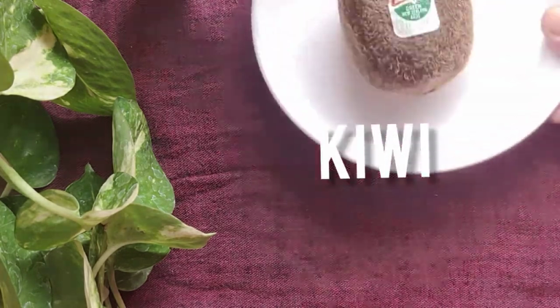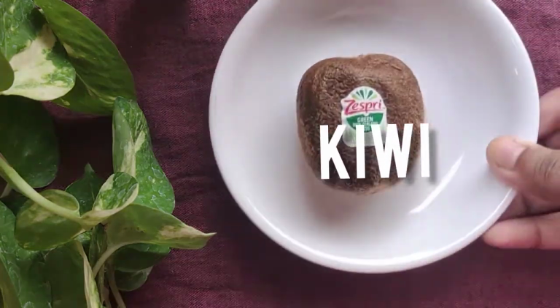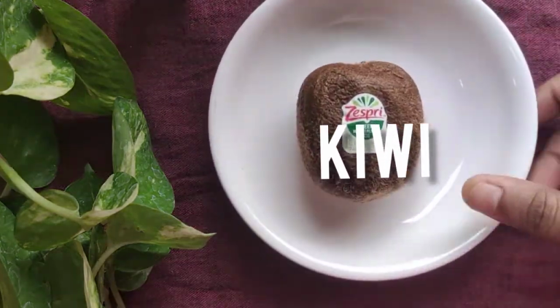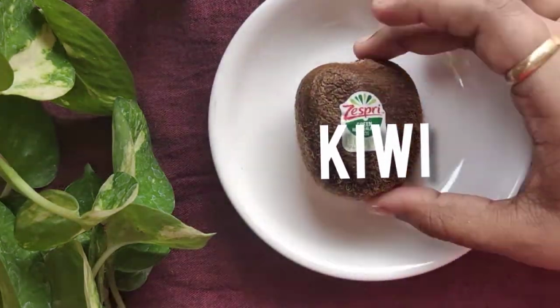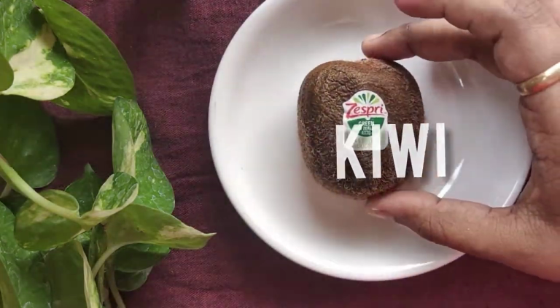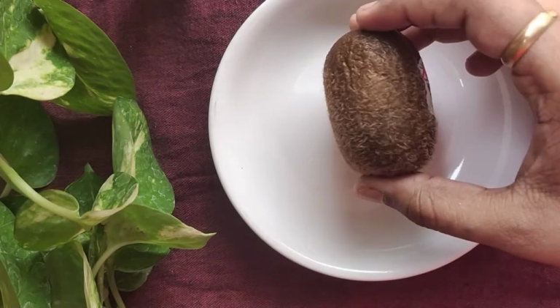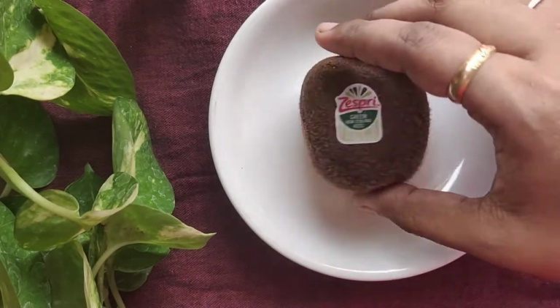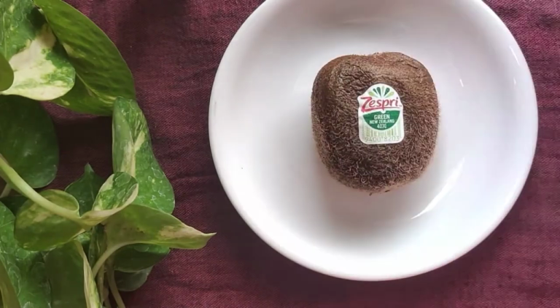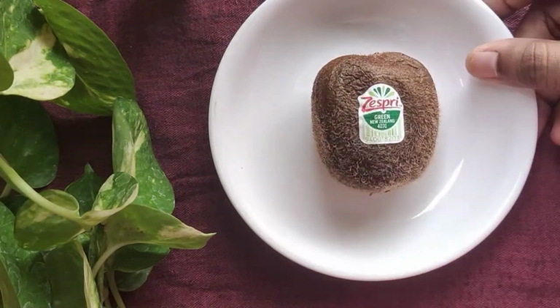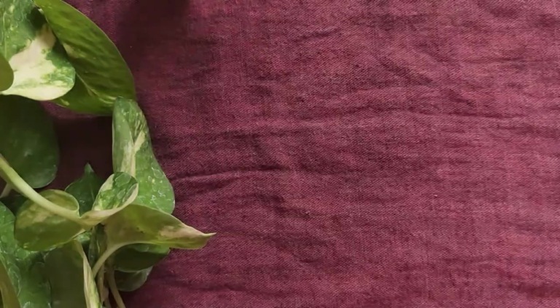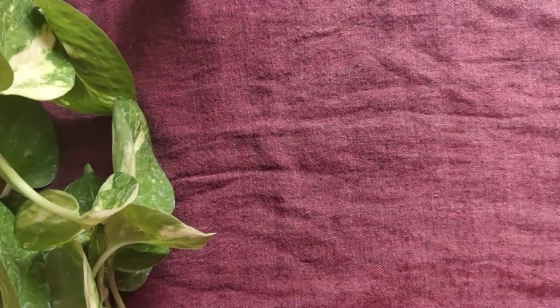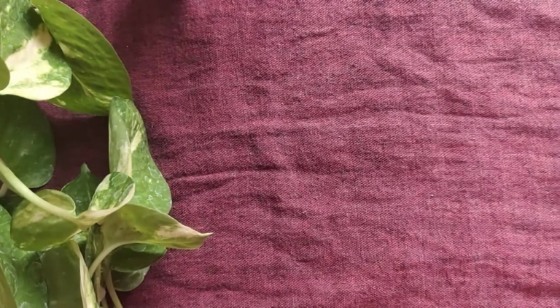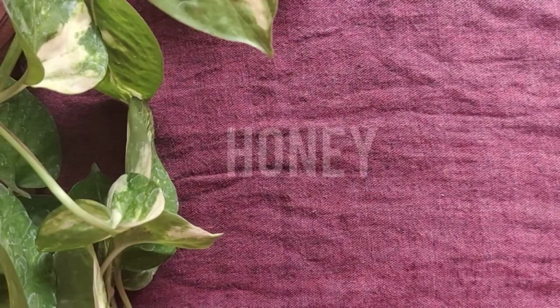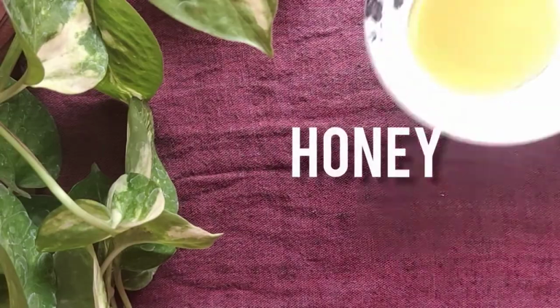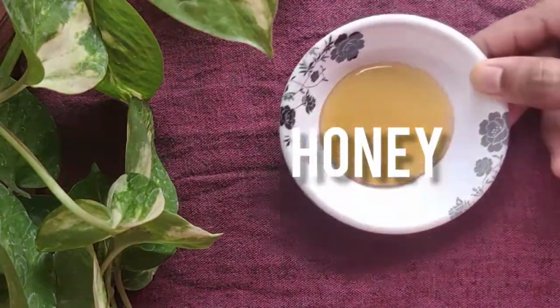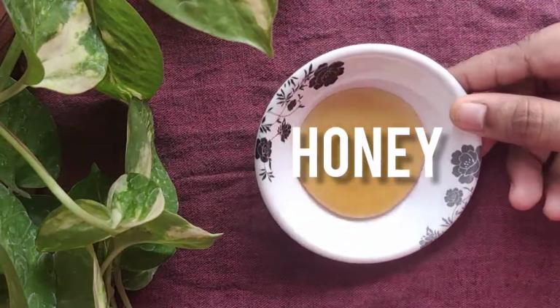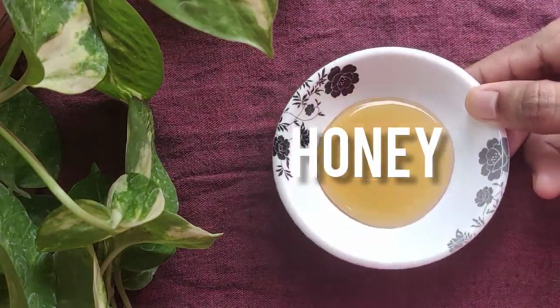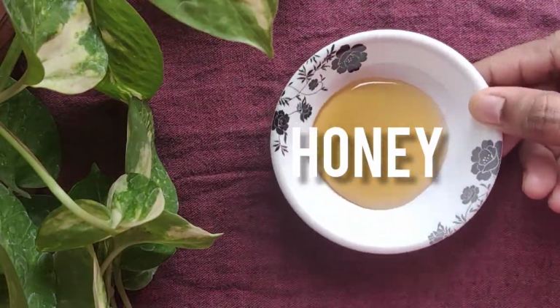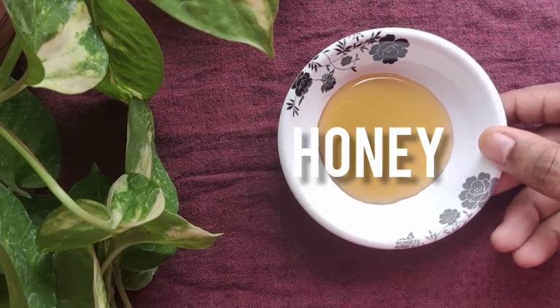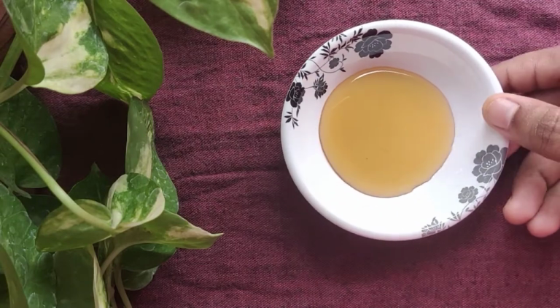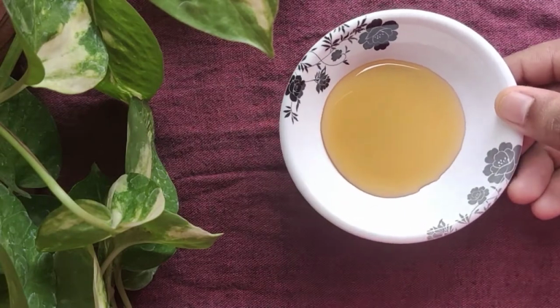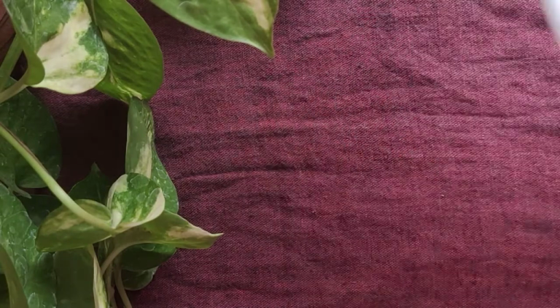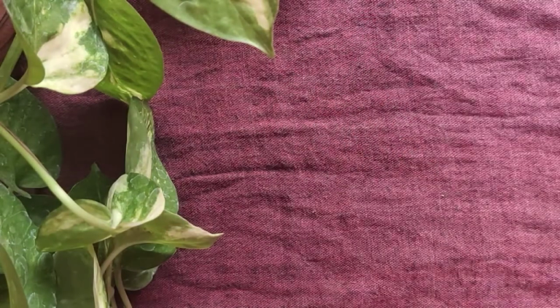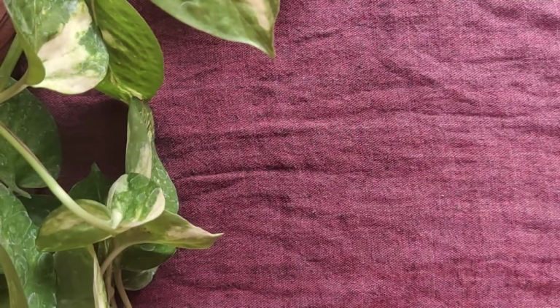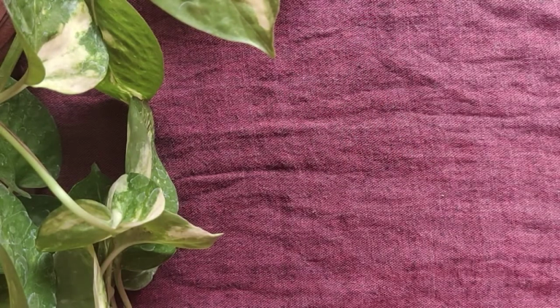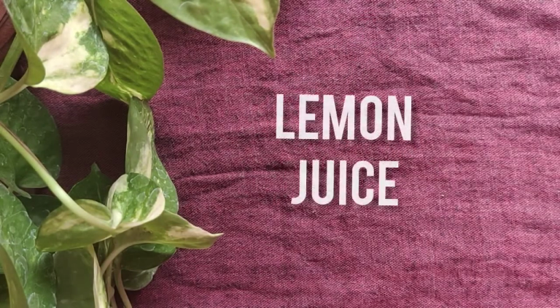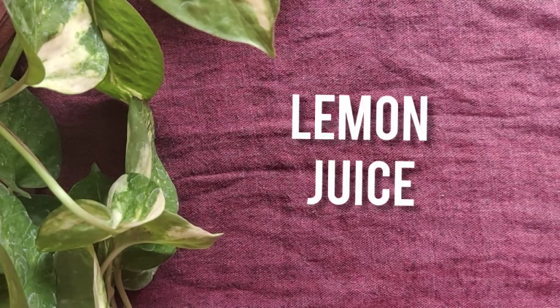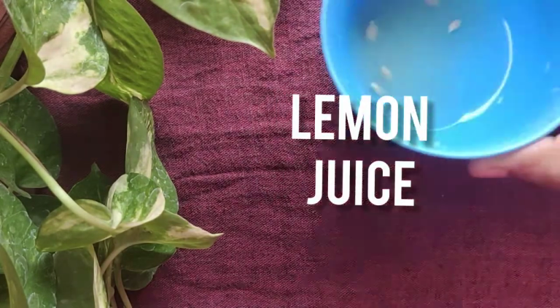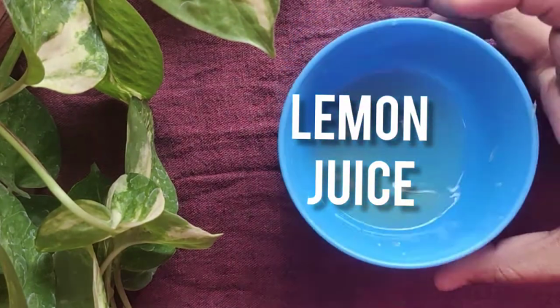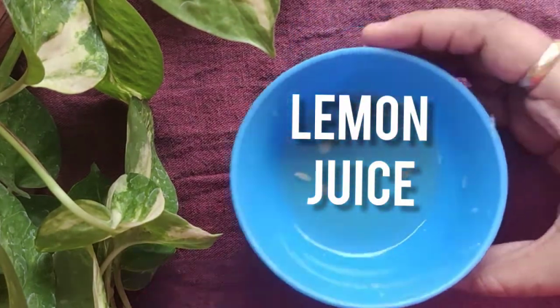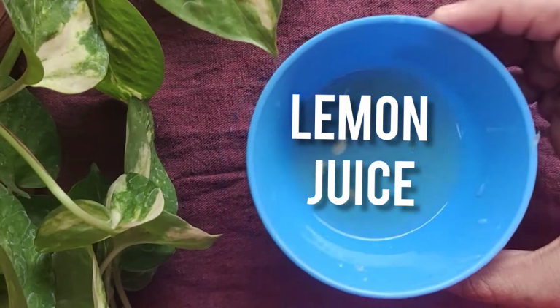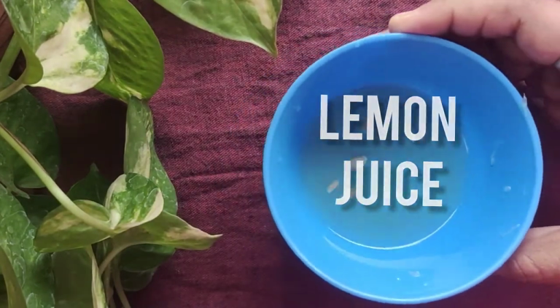Ingredients: 1 piece of kiwi, 1 spoon of honey, 2 spoons of lemon juice.